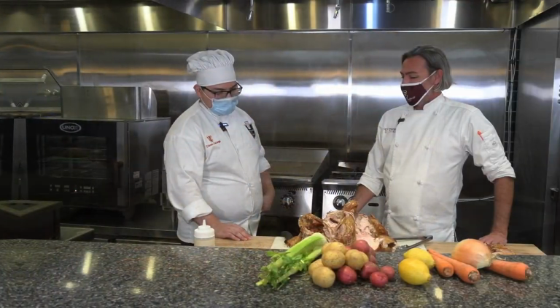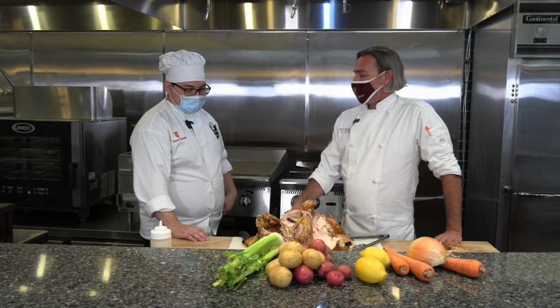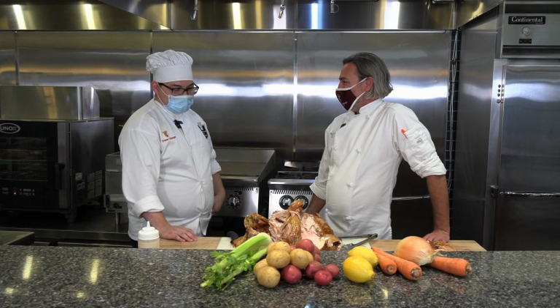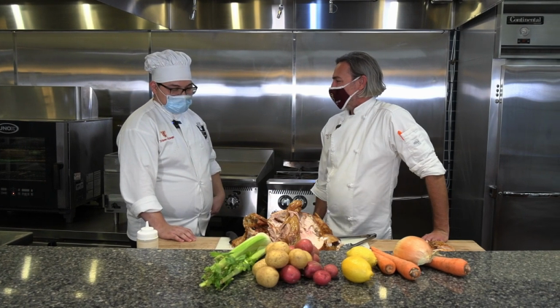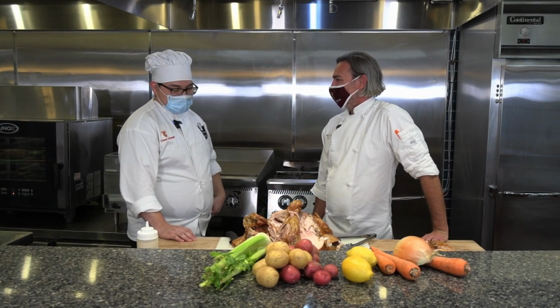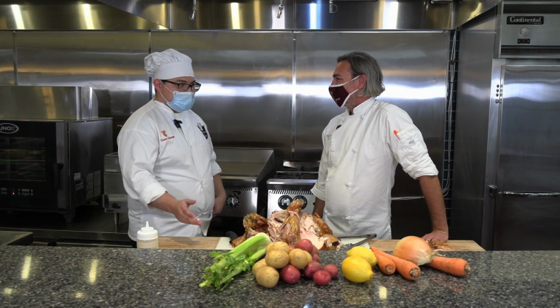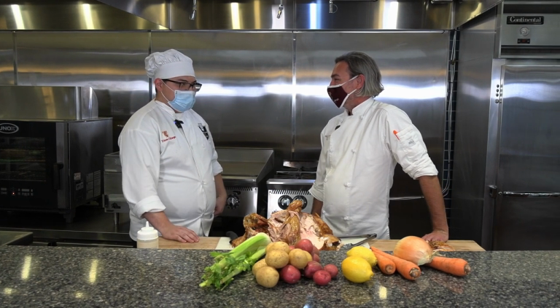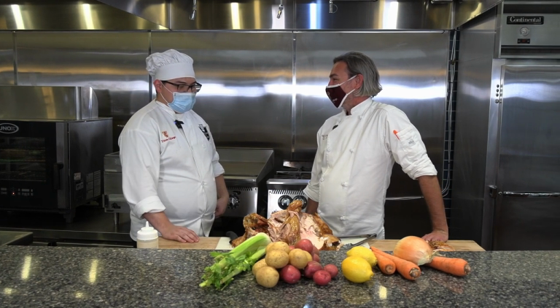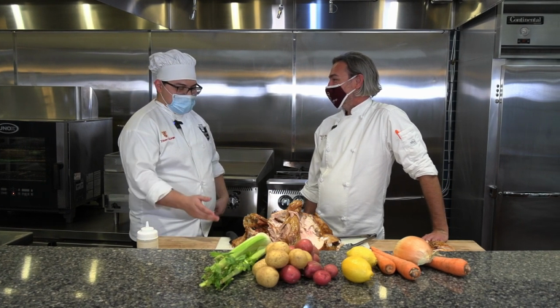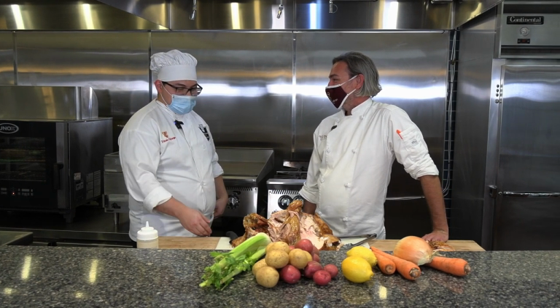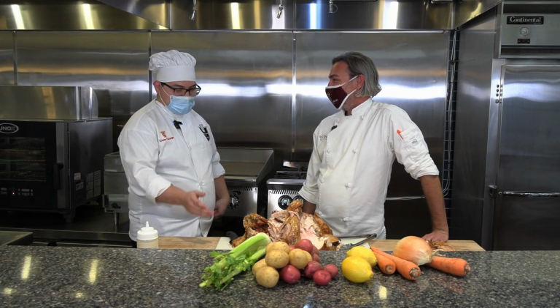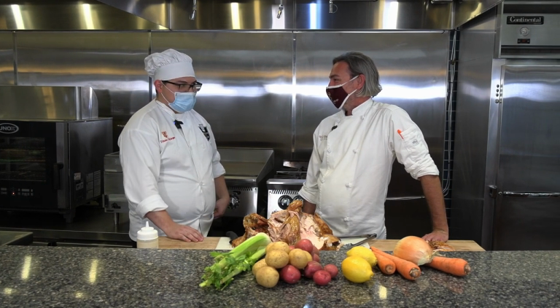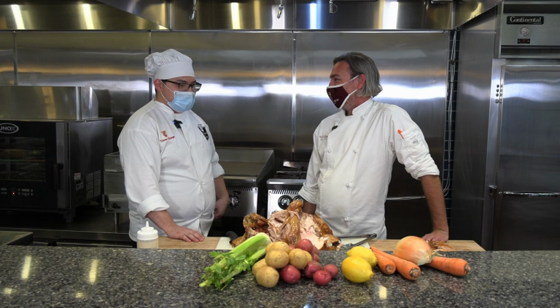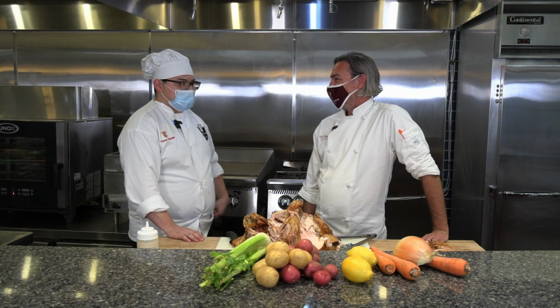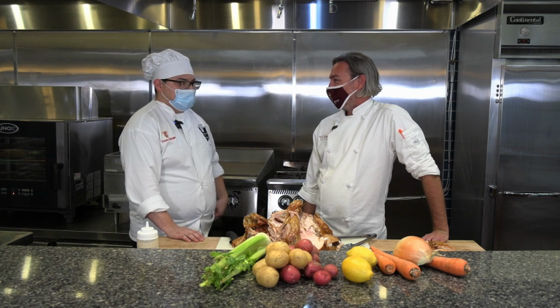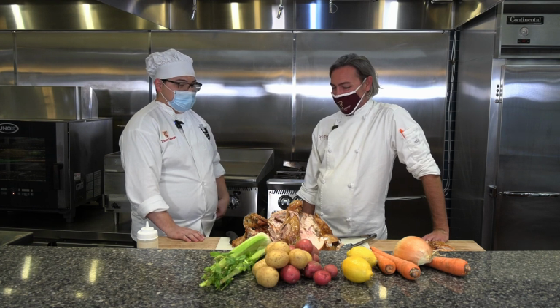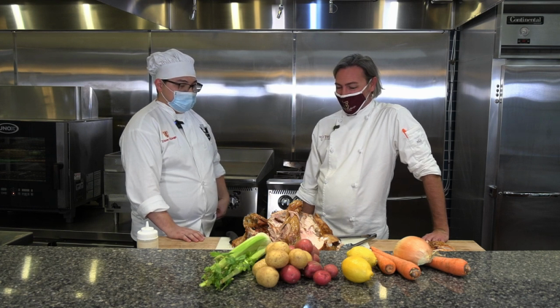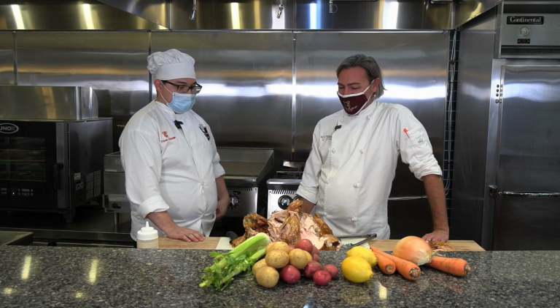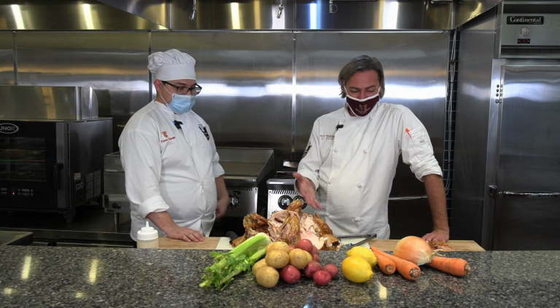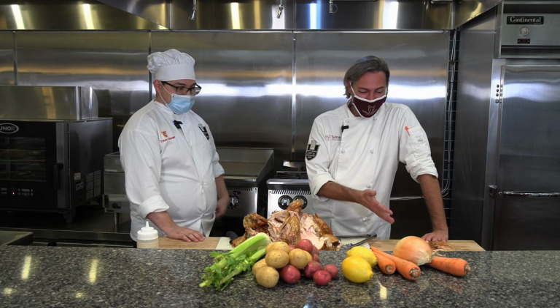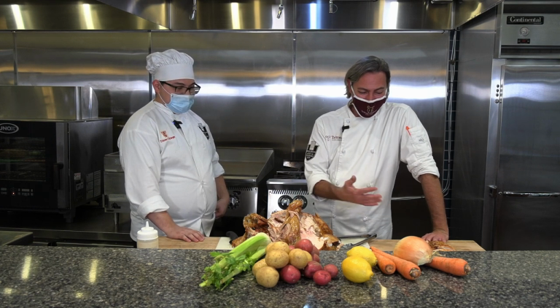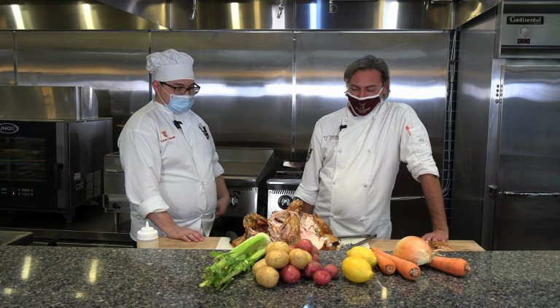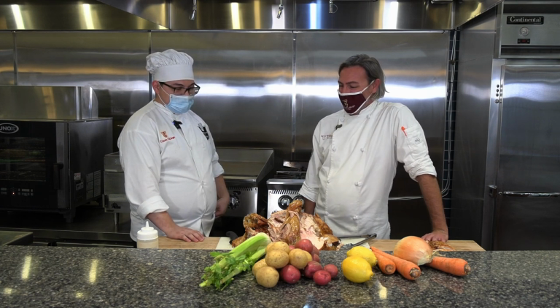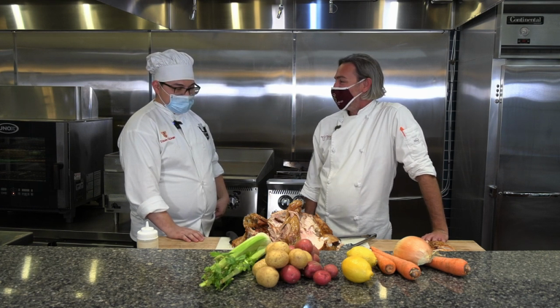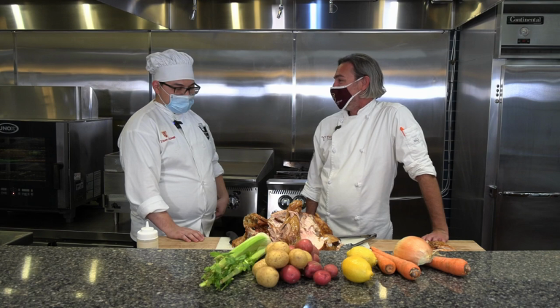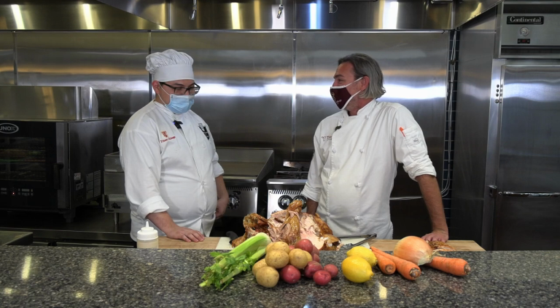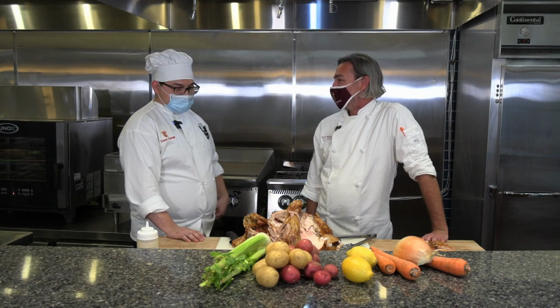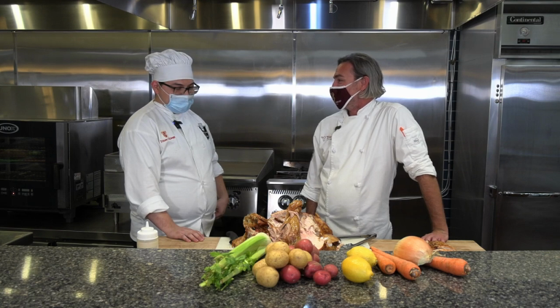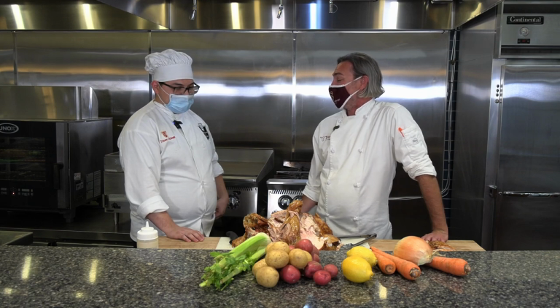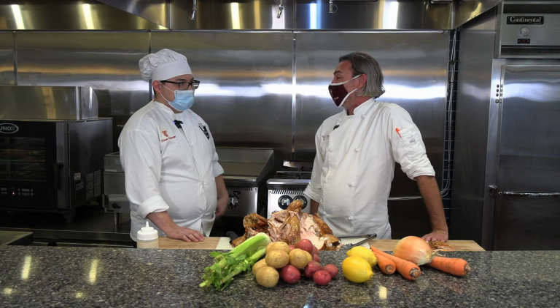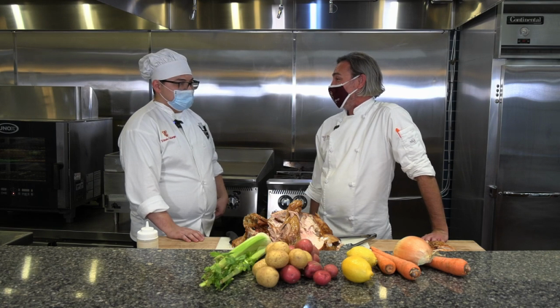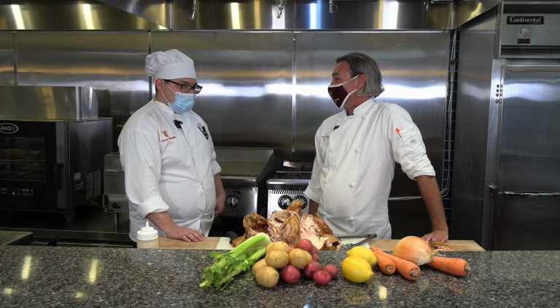So Louis, what did you think about making turkey? I thought it was difficult at first, but now since looking at it, it looks pretty easy. I think you did a great job. I look forward to sharing this with the rest of our class and enjoying some turkey. Thanks for helping me out today. Thank you.